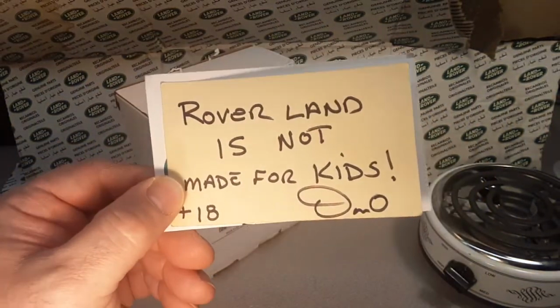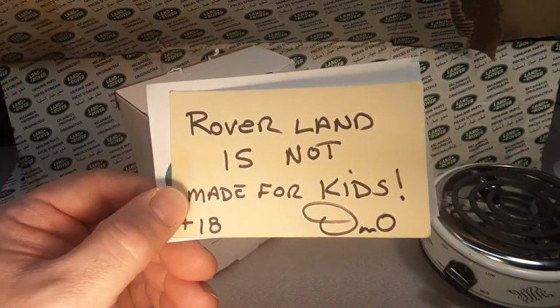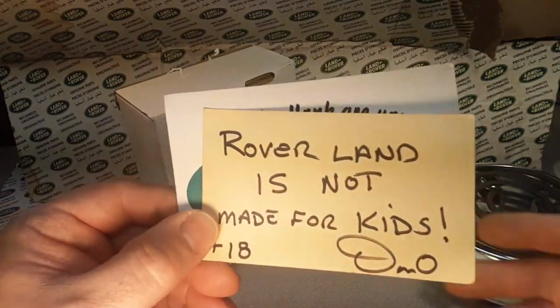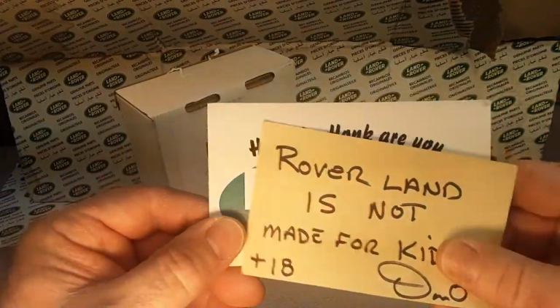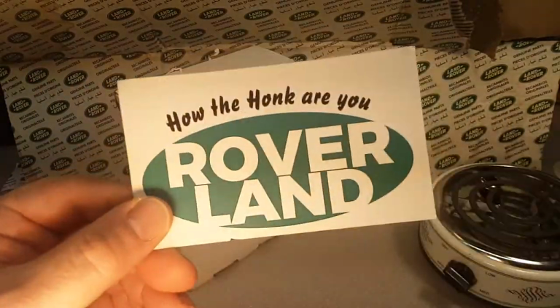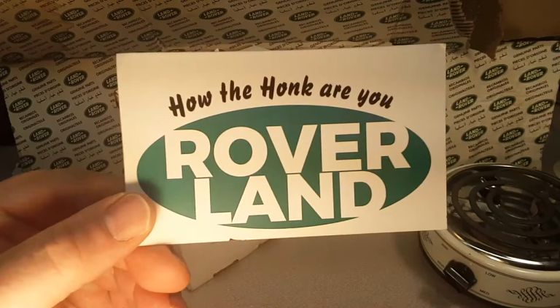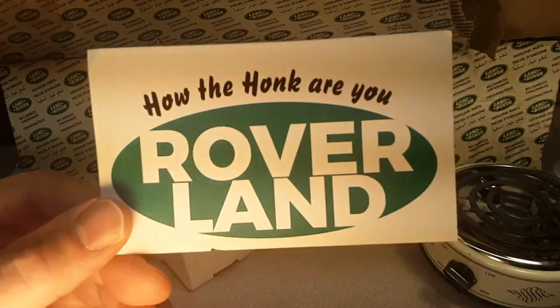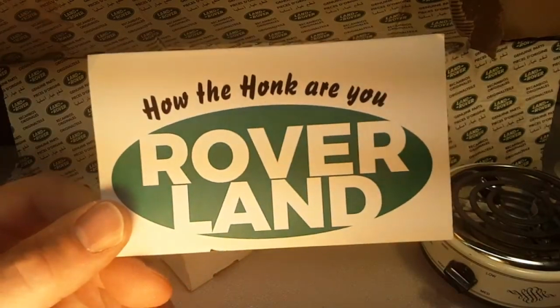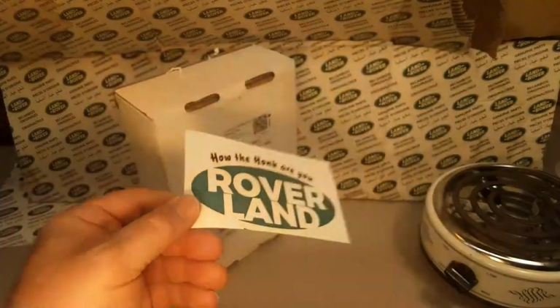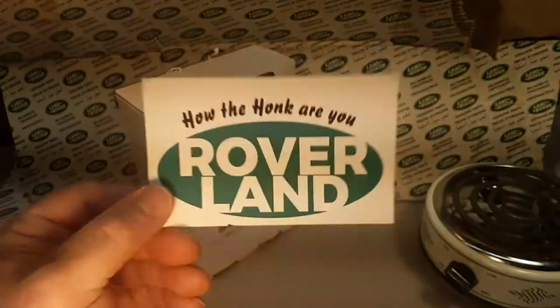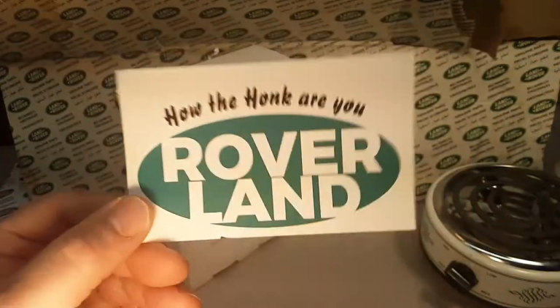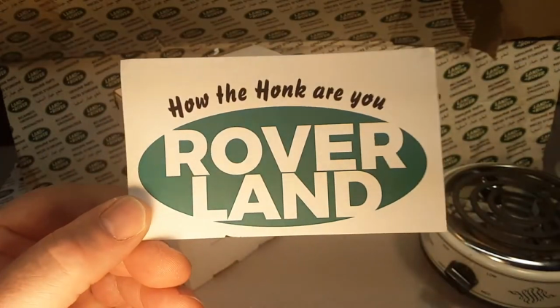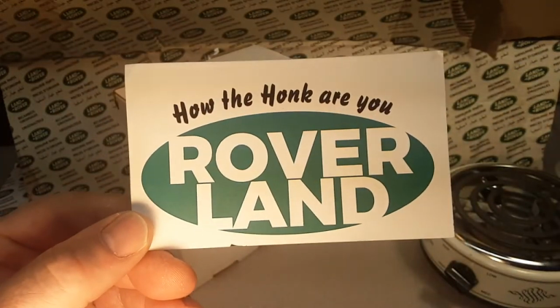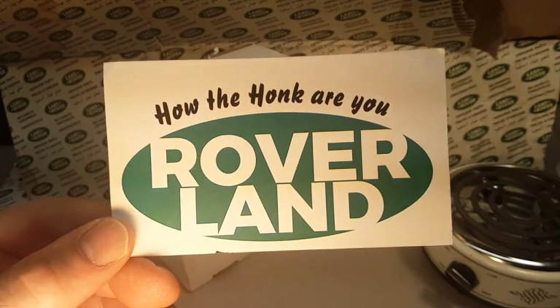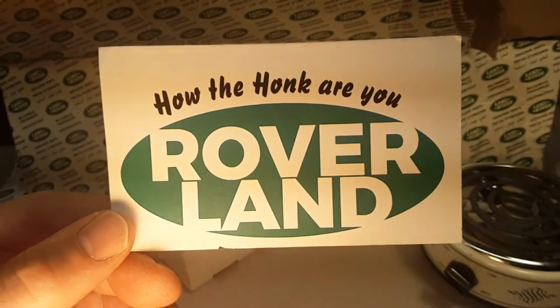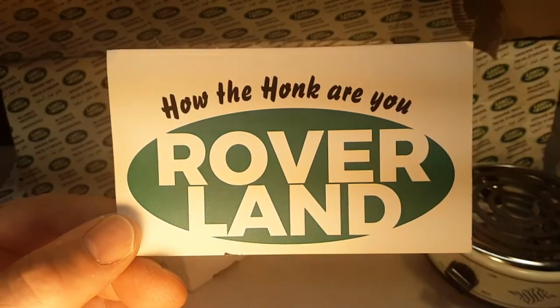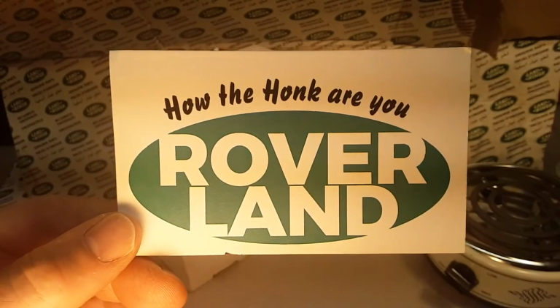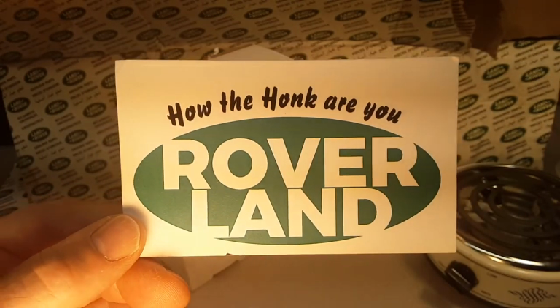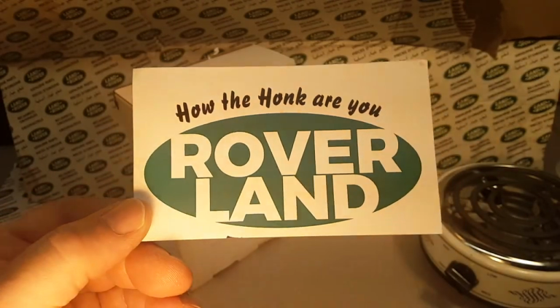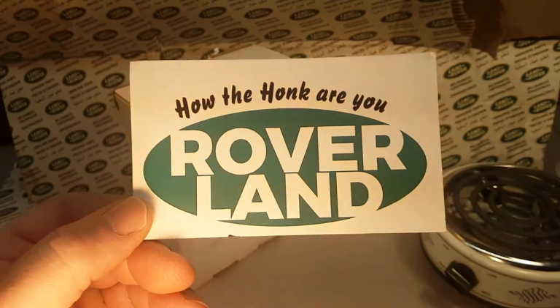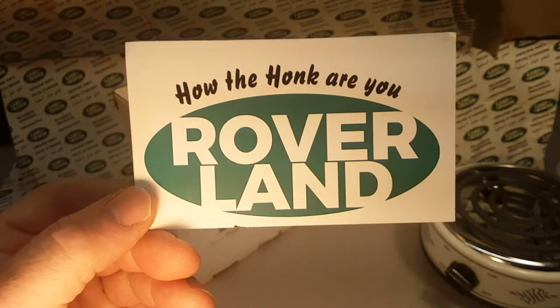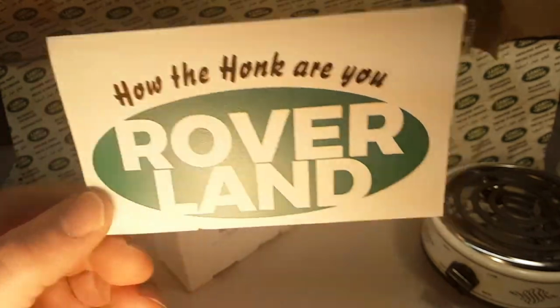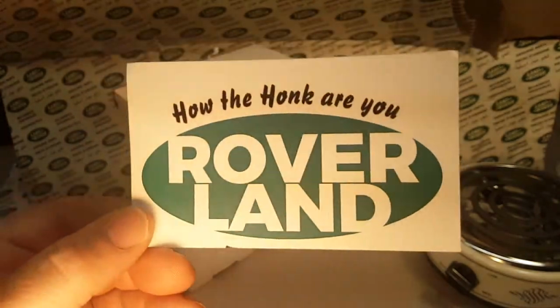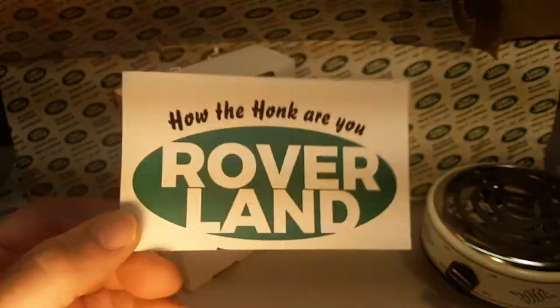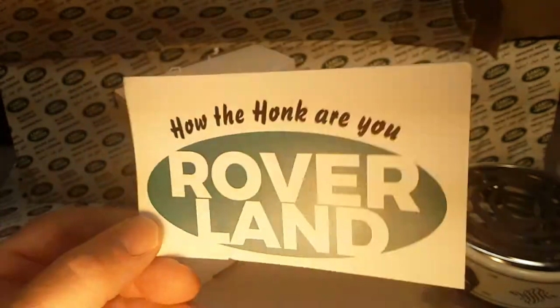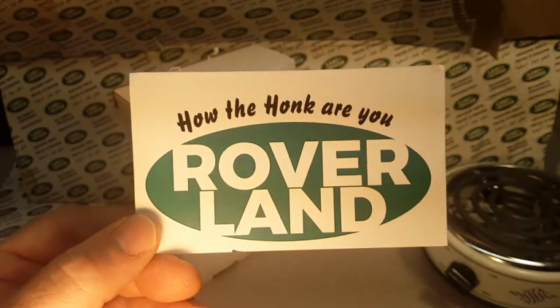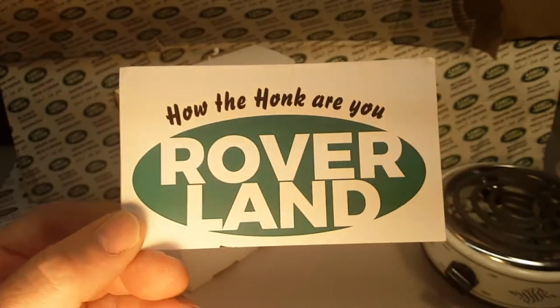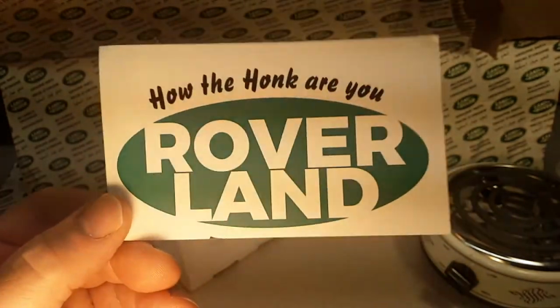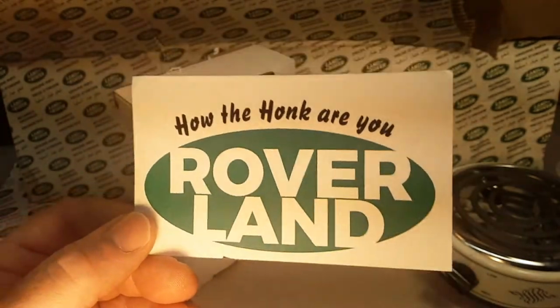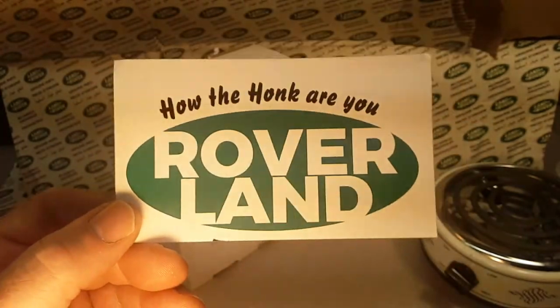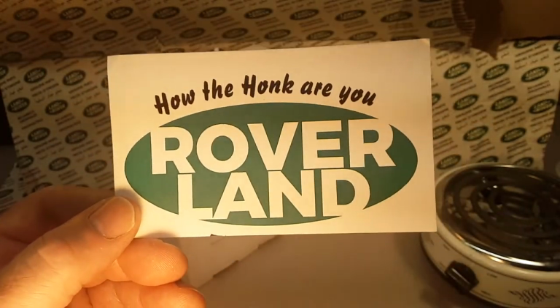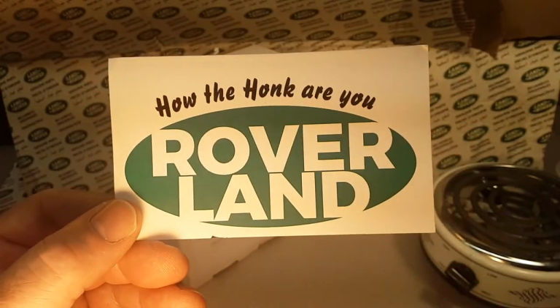G'day! How the heck are ya? Welcome to Roverland! How the heck are ya?